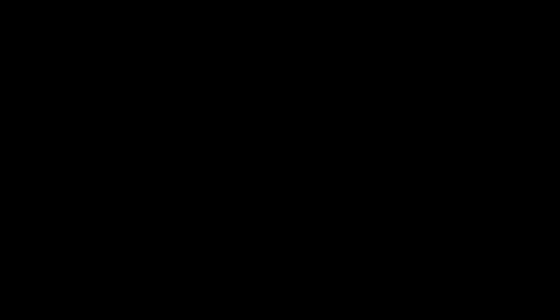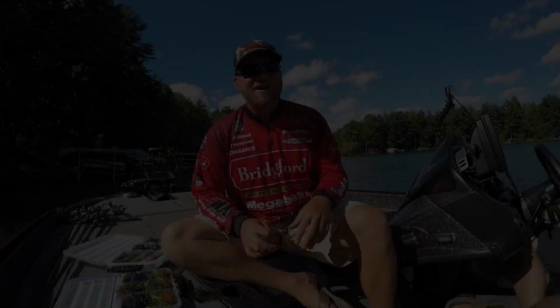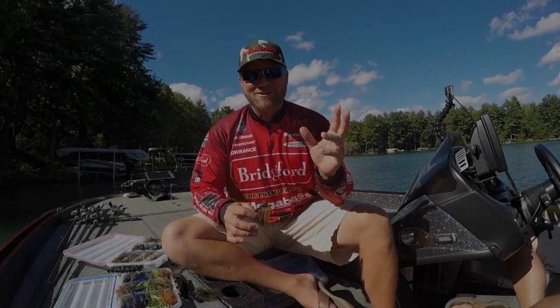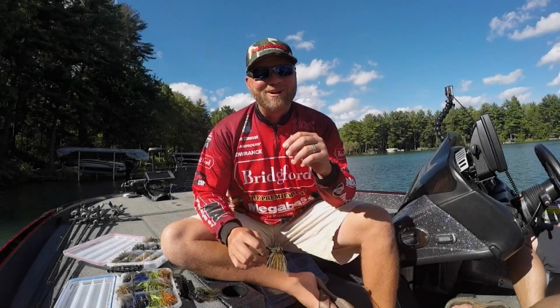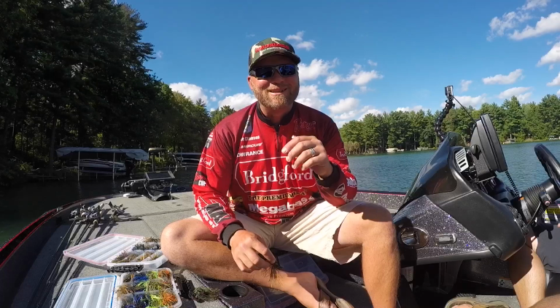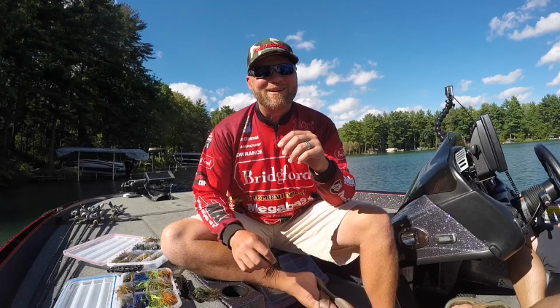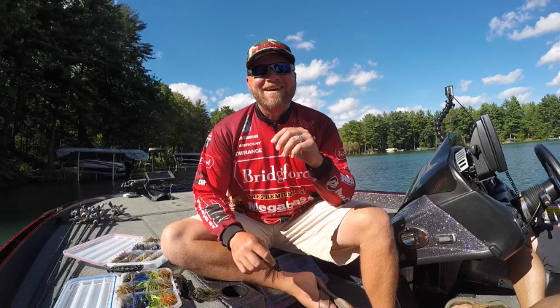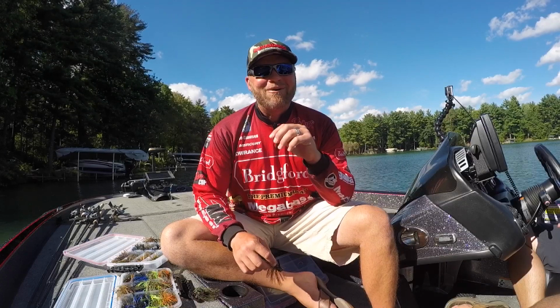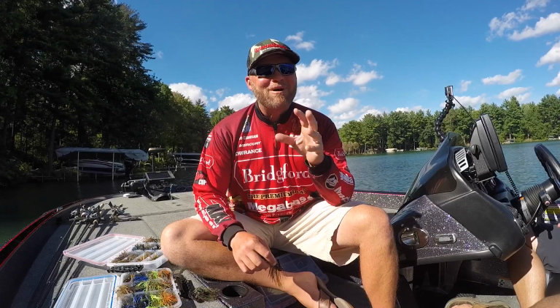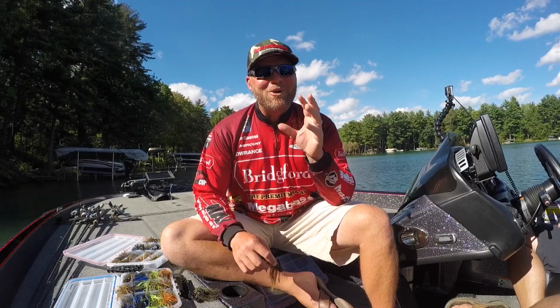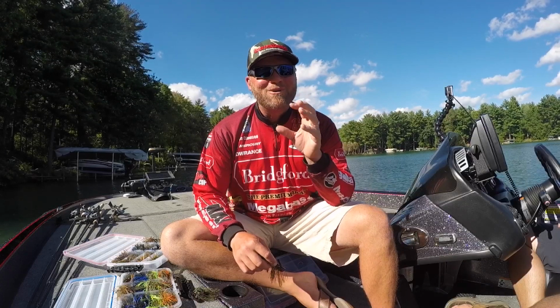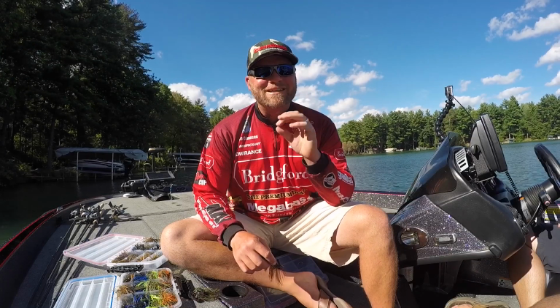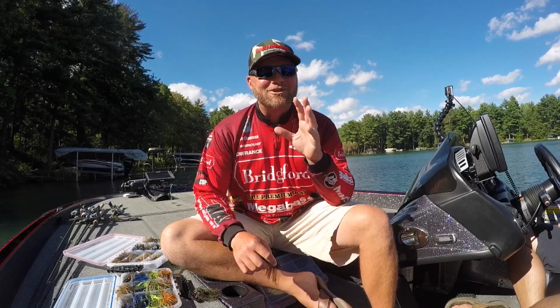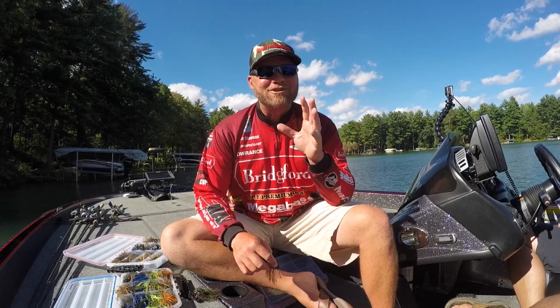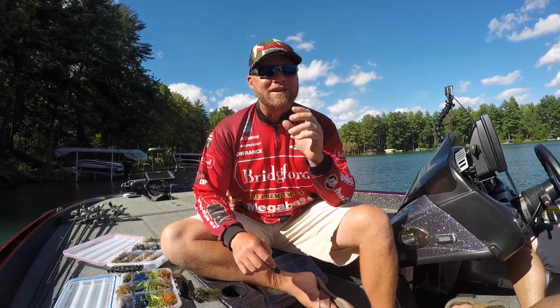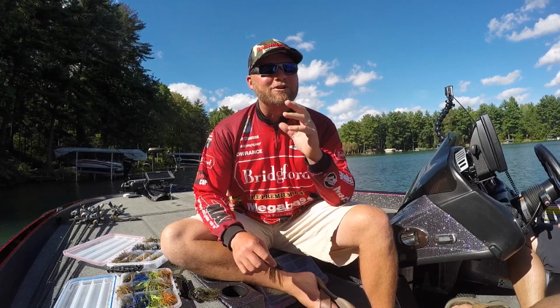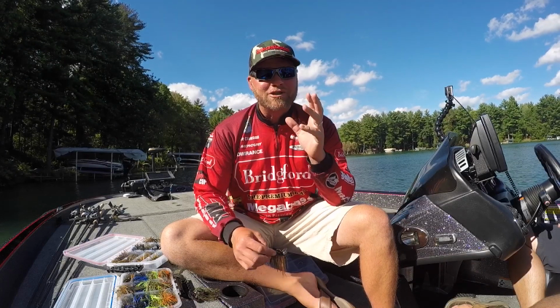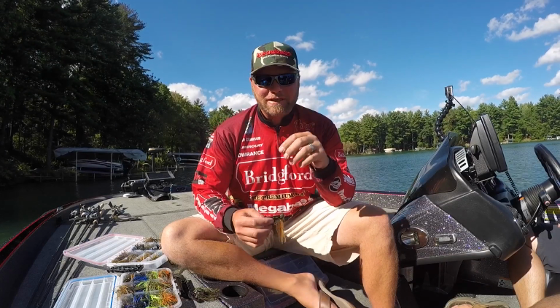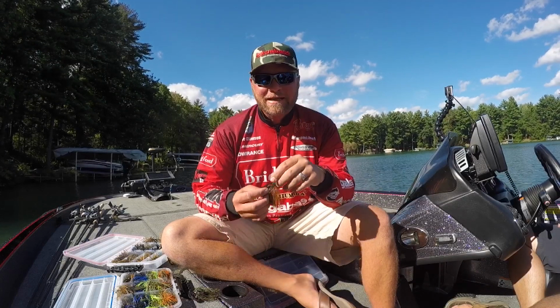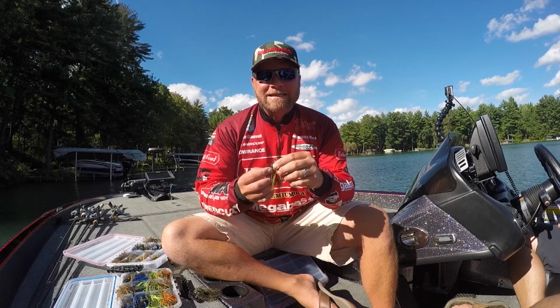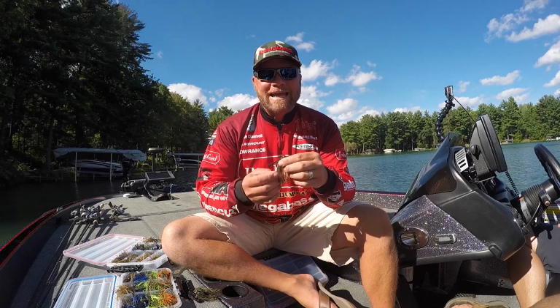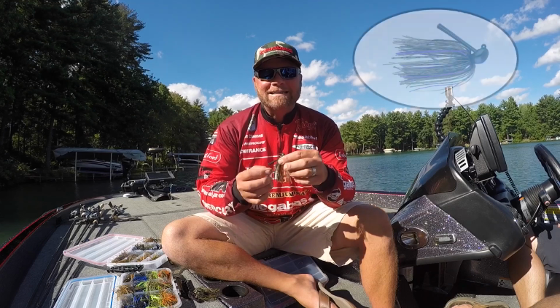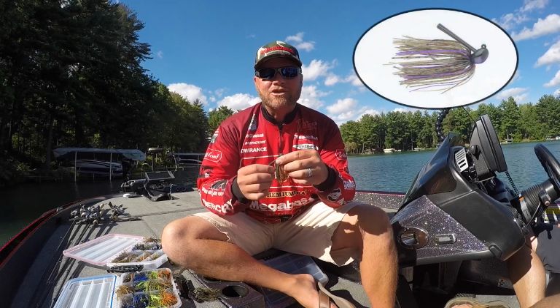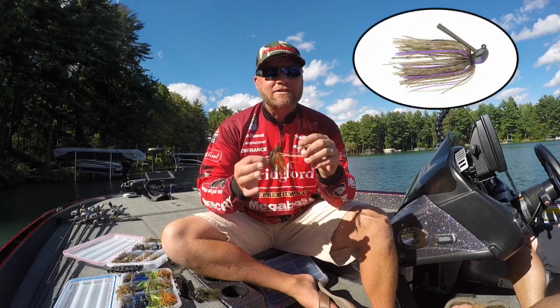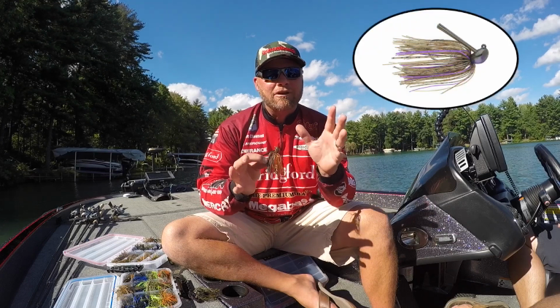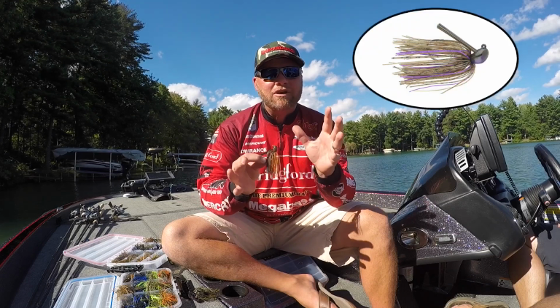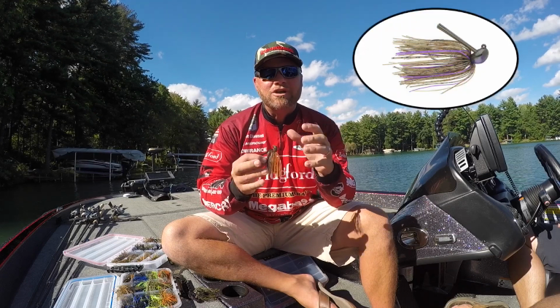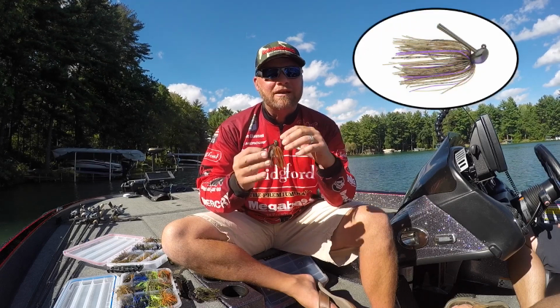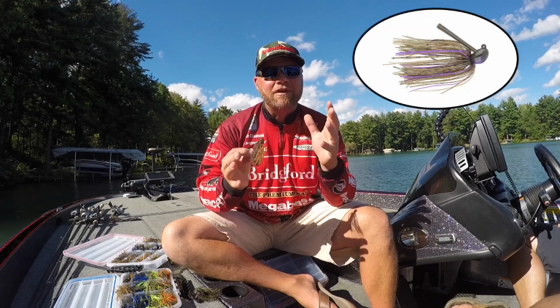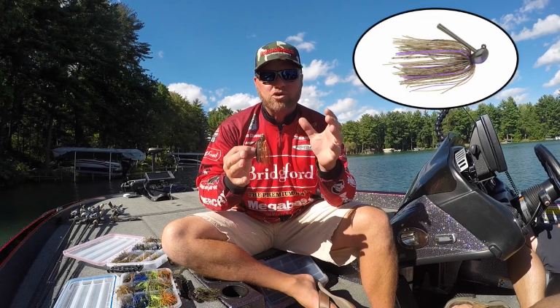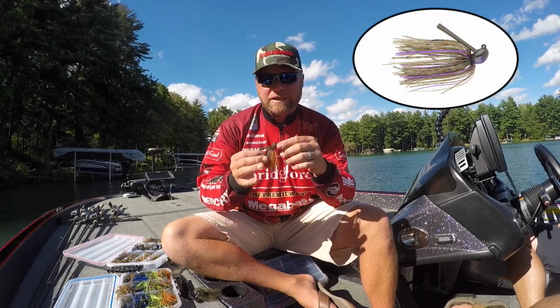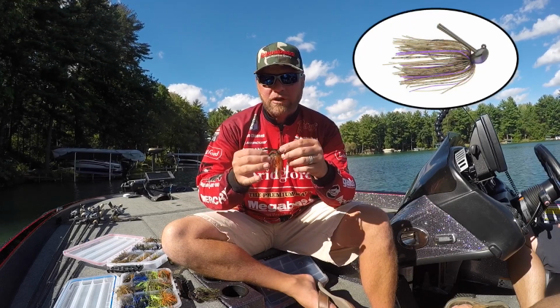Hi, Luke Clausen here. One of my go-to signature series jigs by Dirty Jigs is the casting jig. It's really a unique jig and different than most jigs out there.